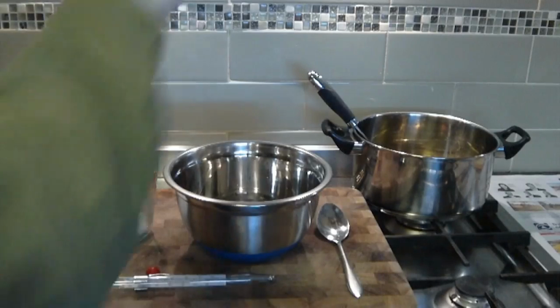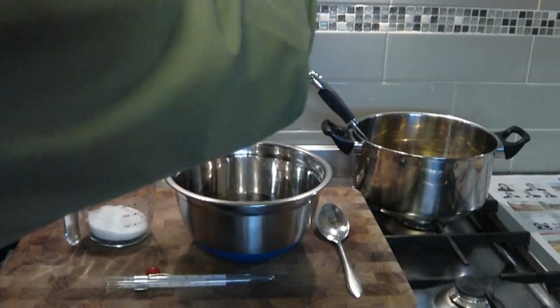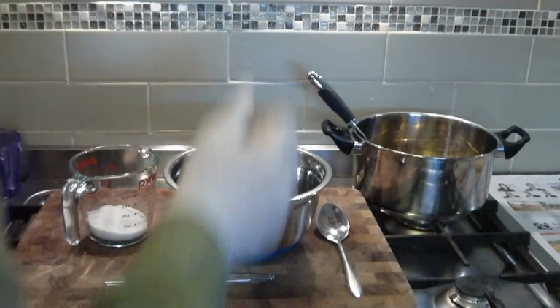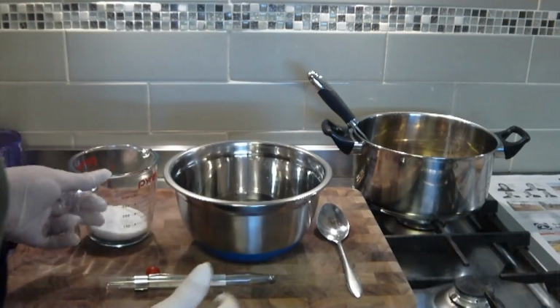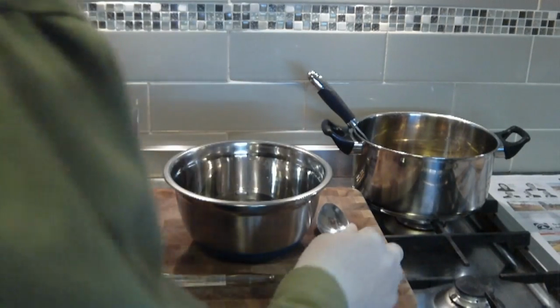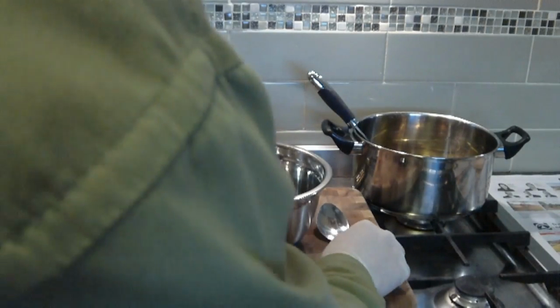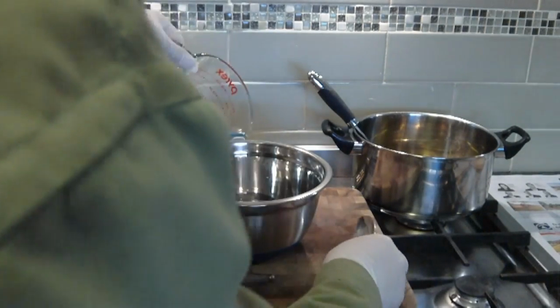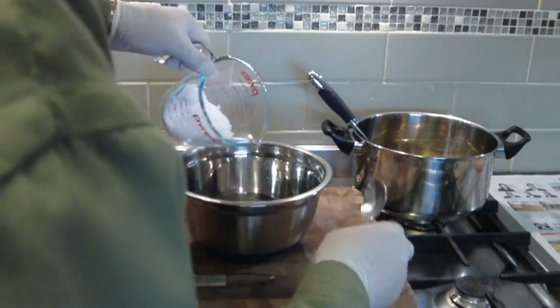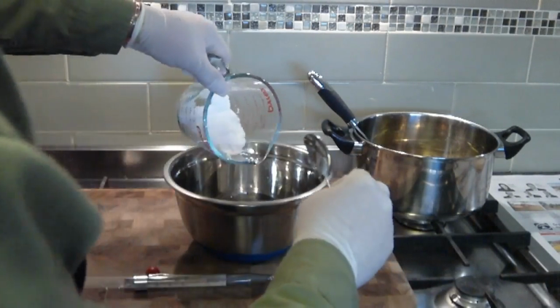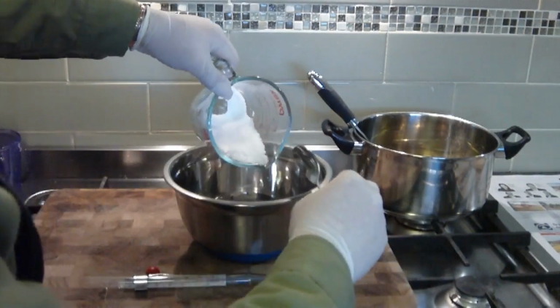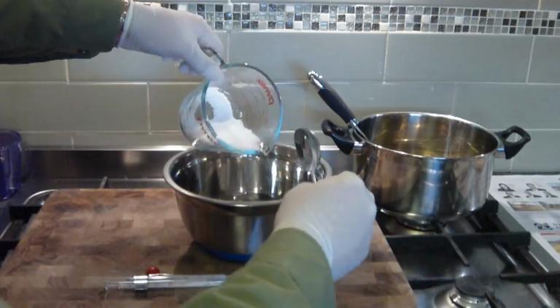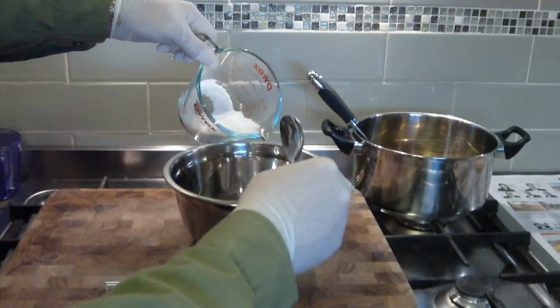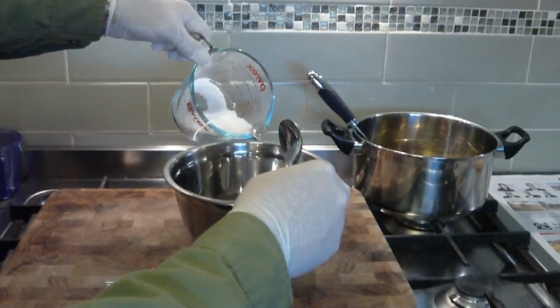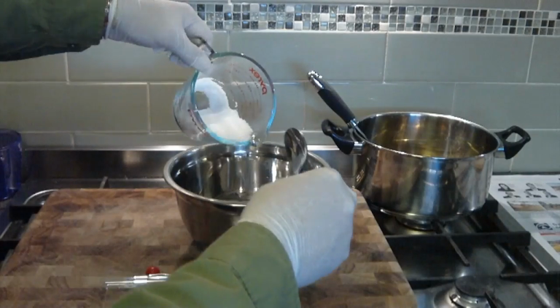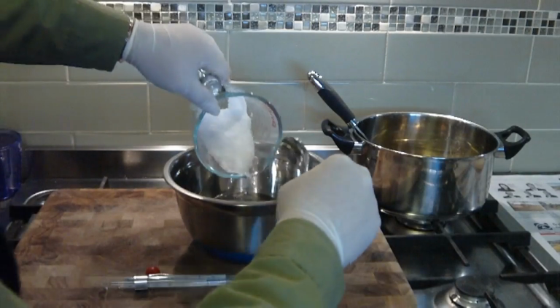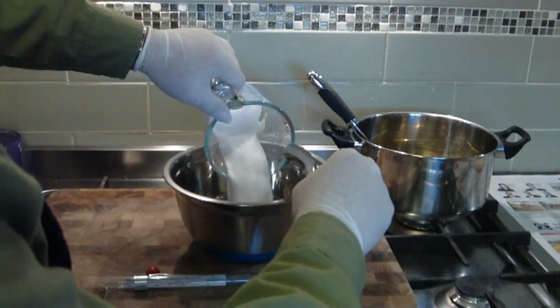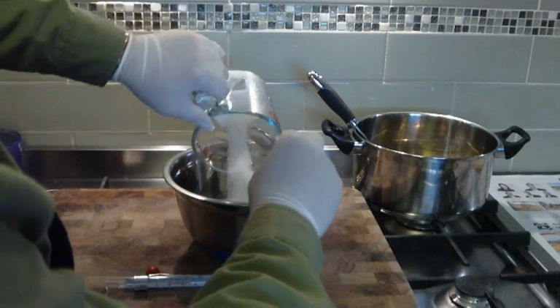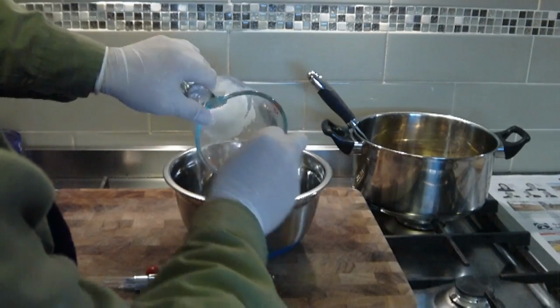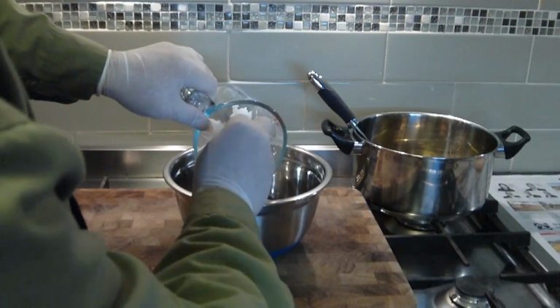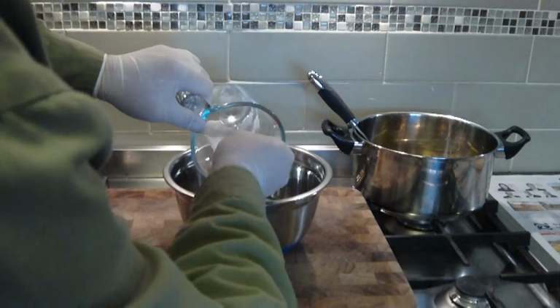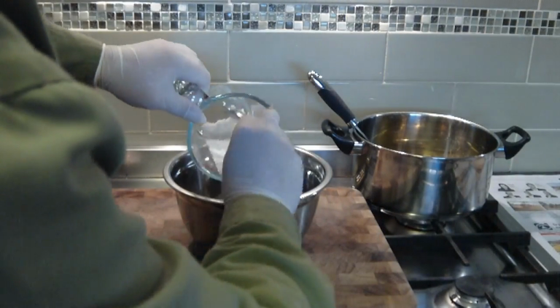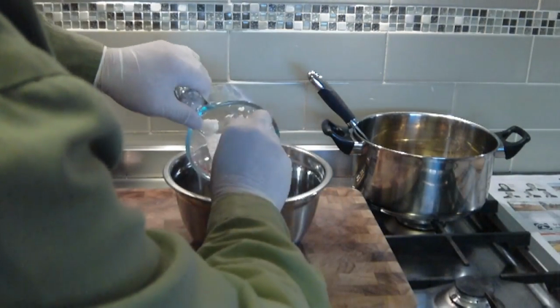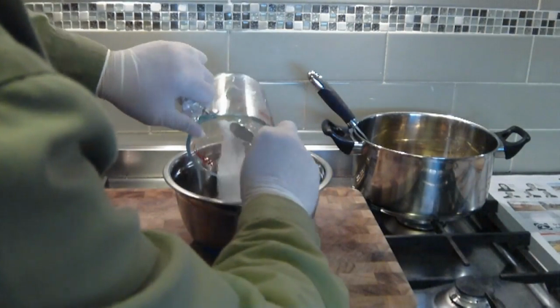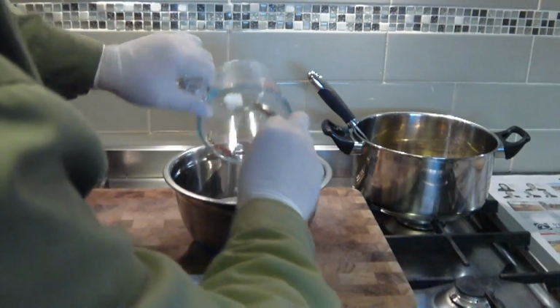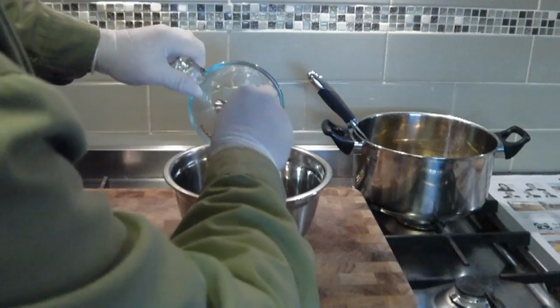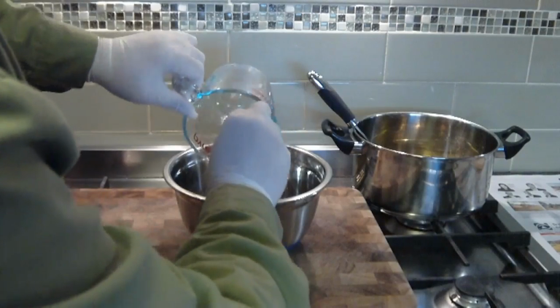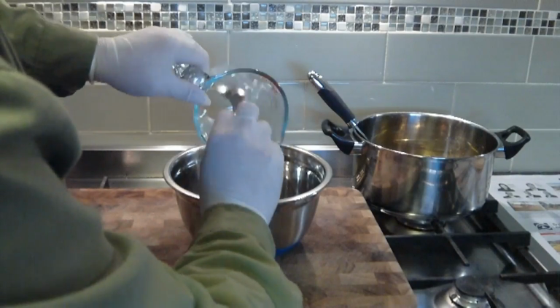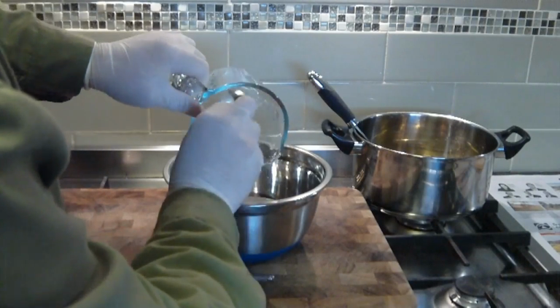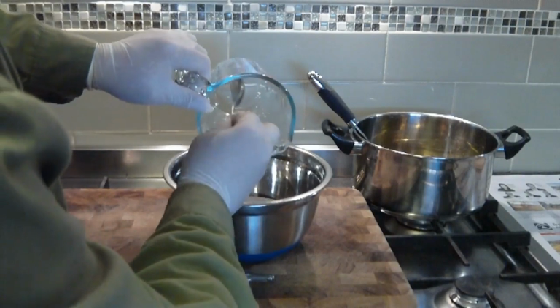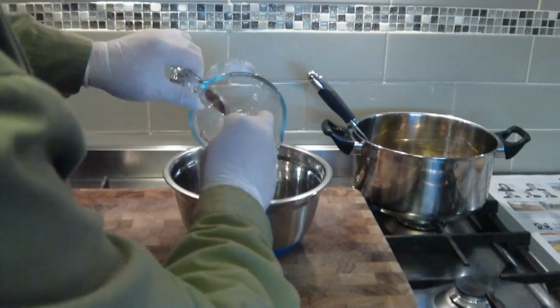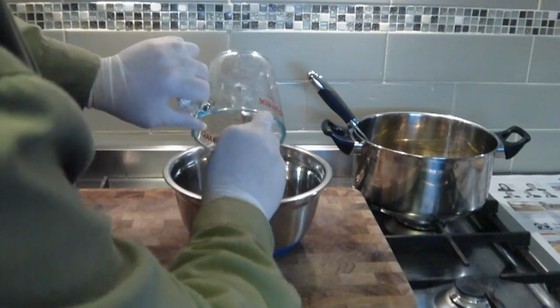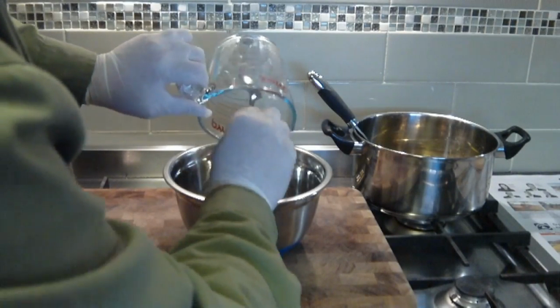To combine the two, you always add the lye to the water and not the other way around. If you do it the other way around you get a lye volcano. So simply pour the caustic soda or lye into the water.